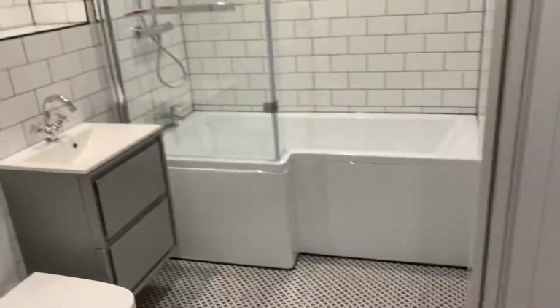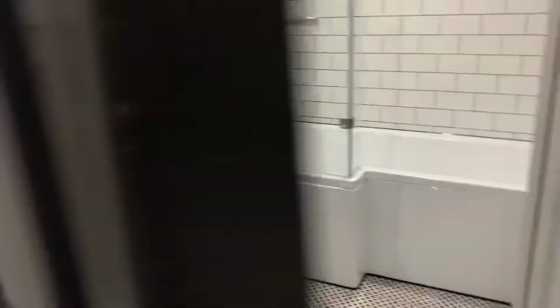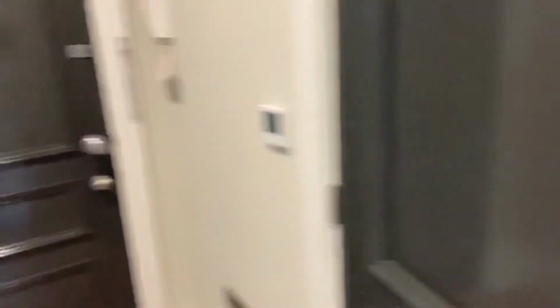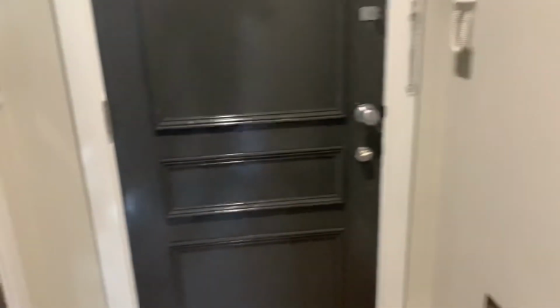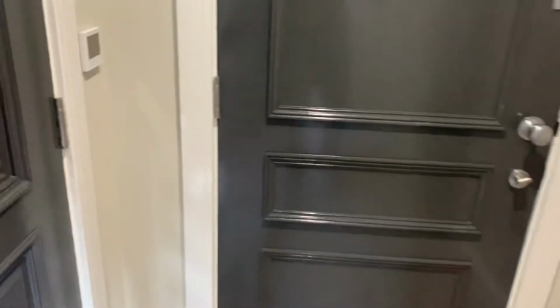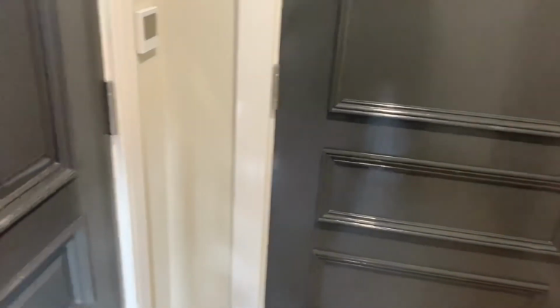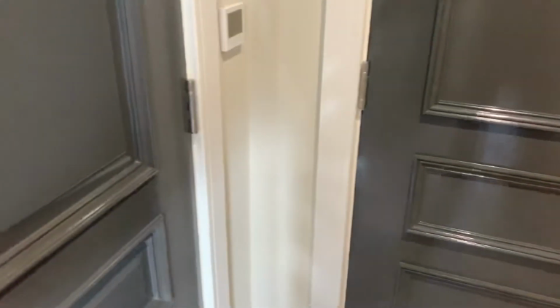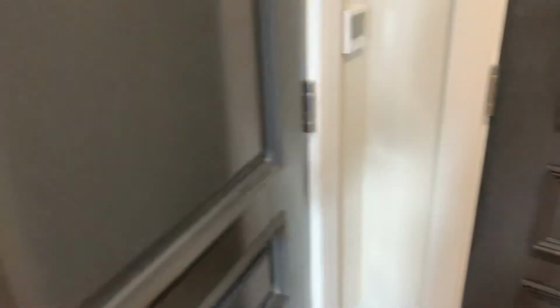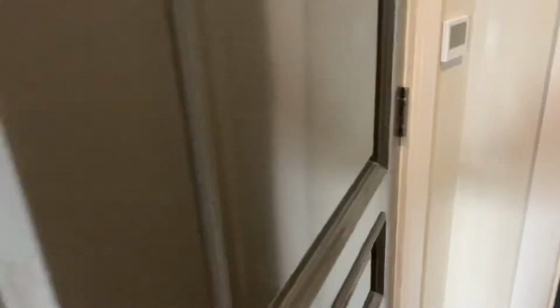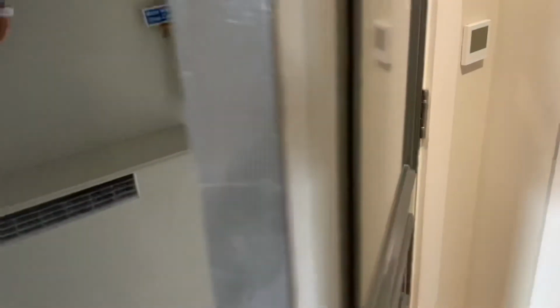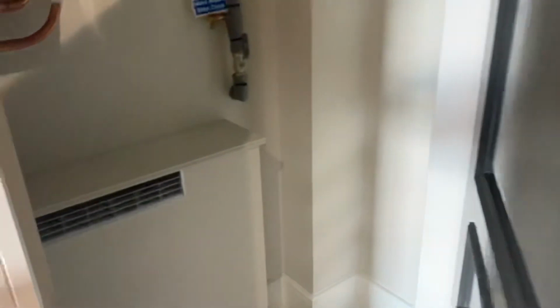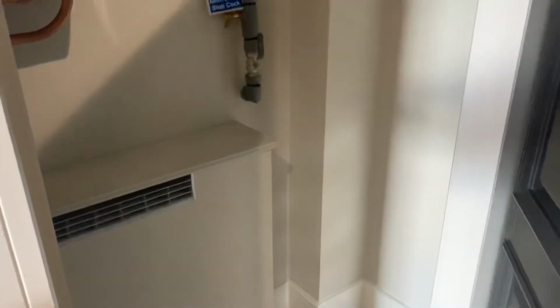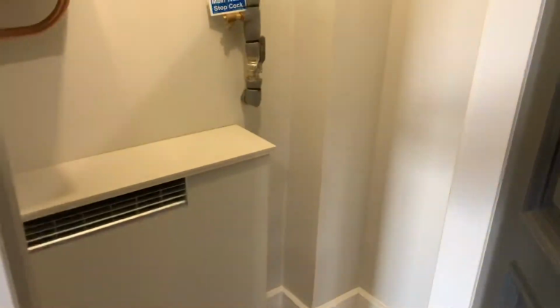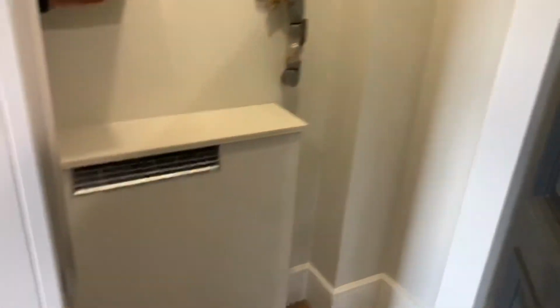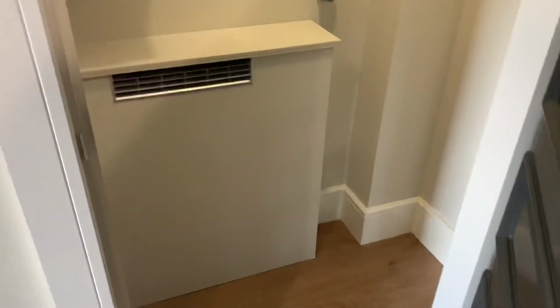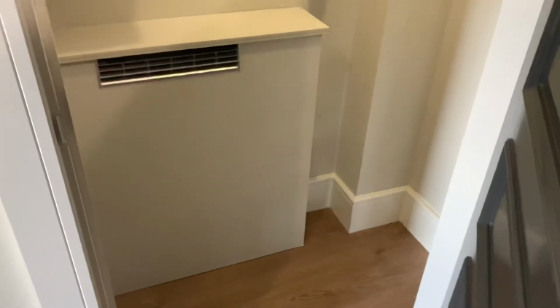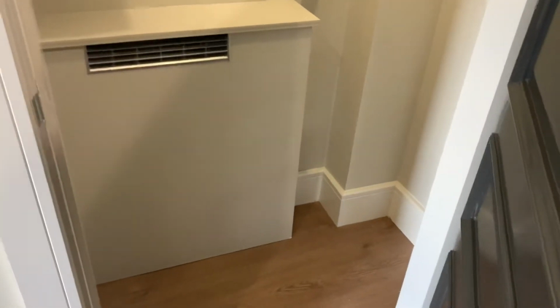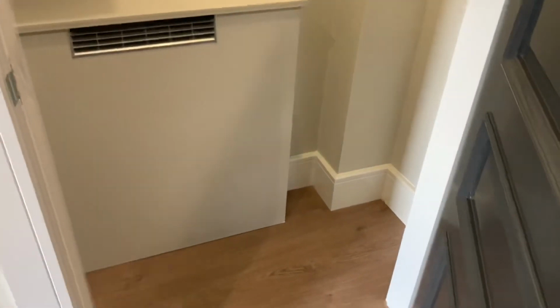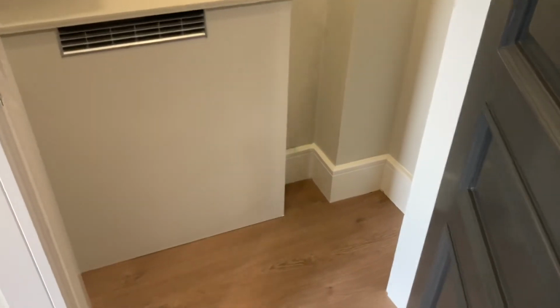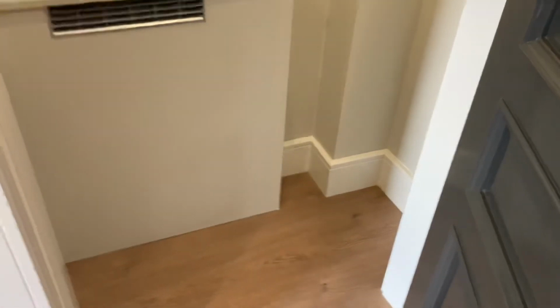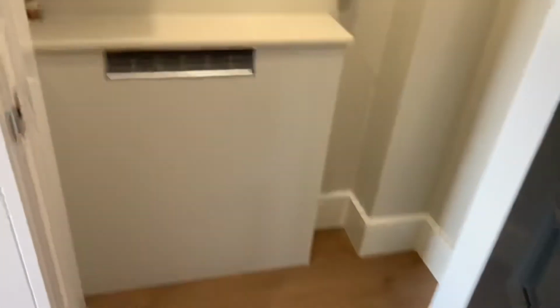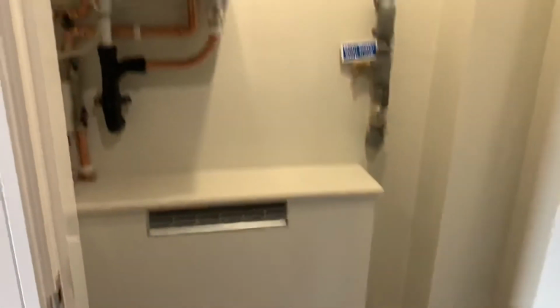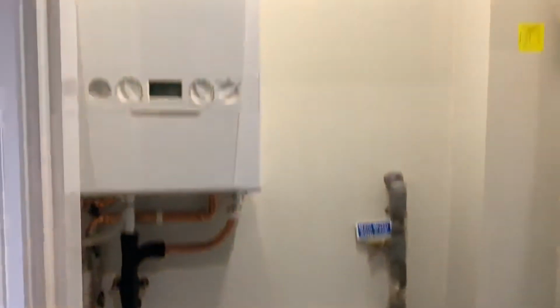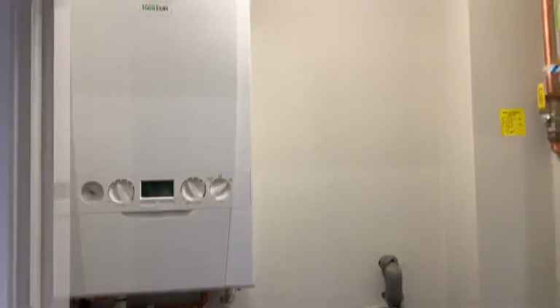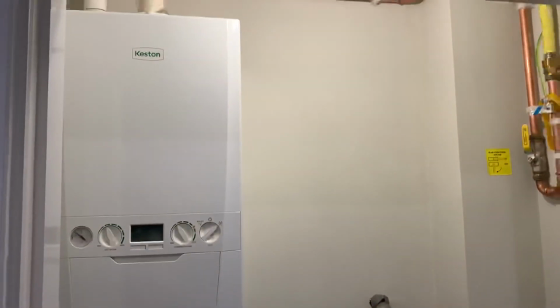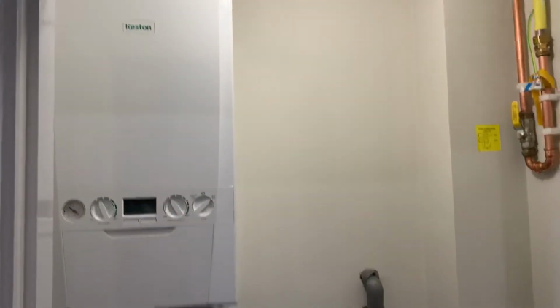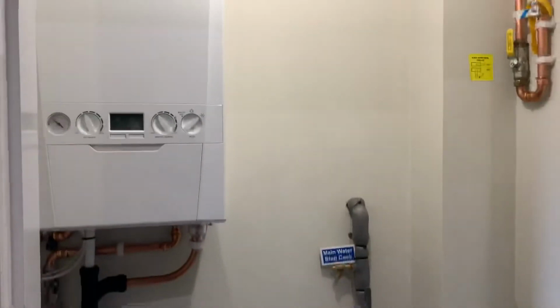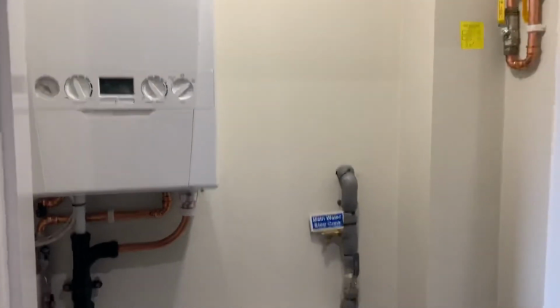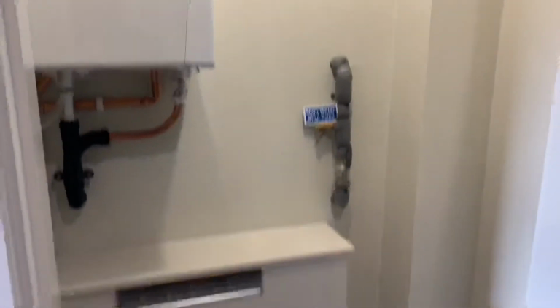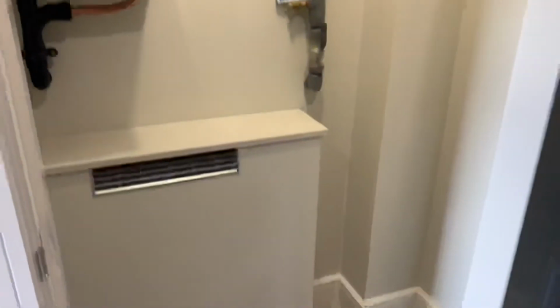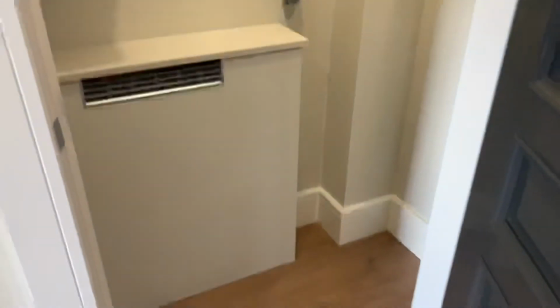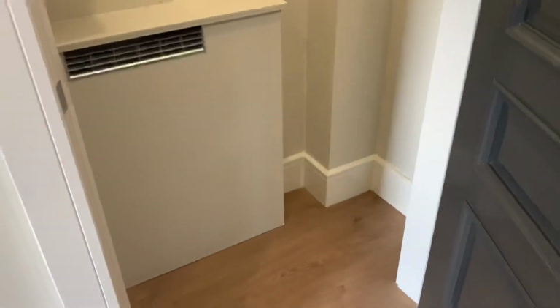On the opposite side of the hallway is the boiler cupboard. As mentioned, it's all underfloor heating, but the boiler is located in the cupboard here. Also useful for storage.